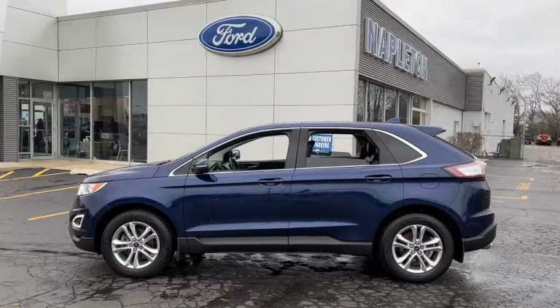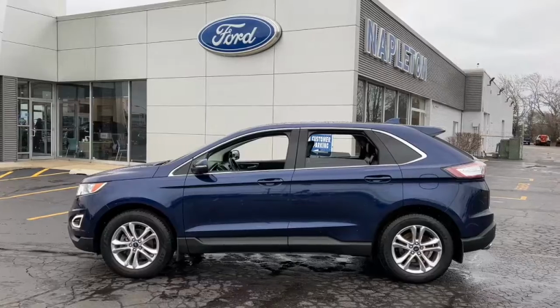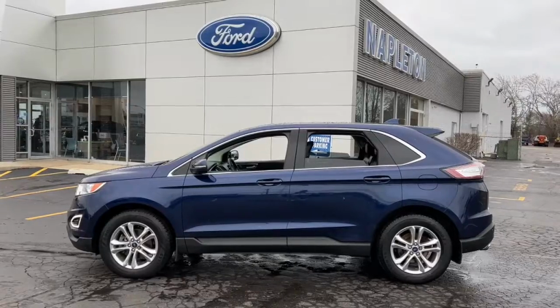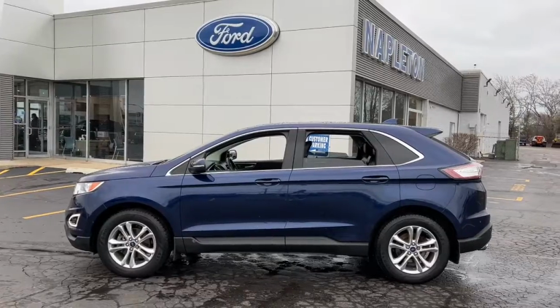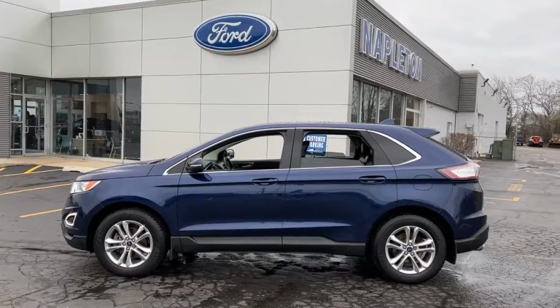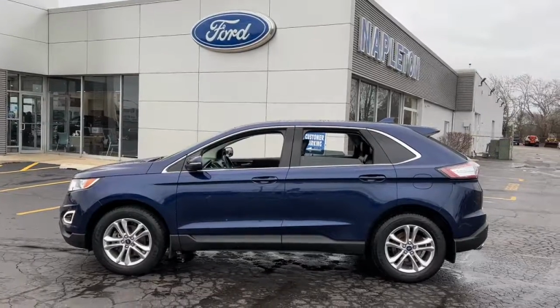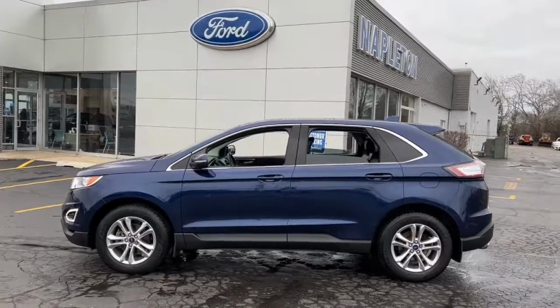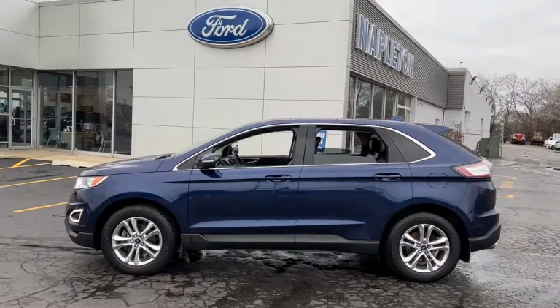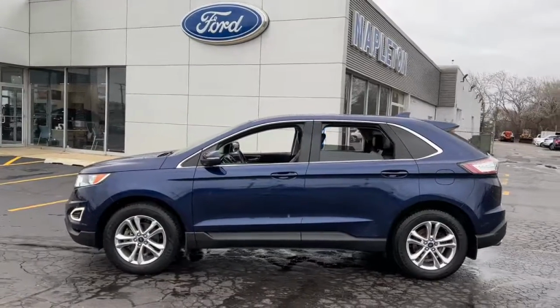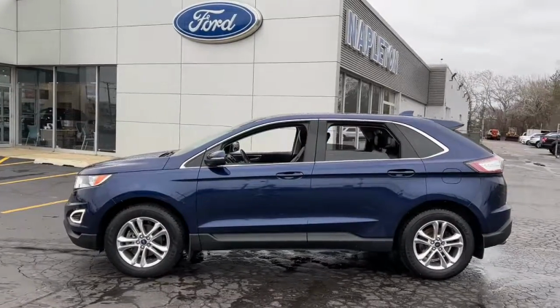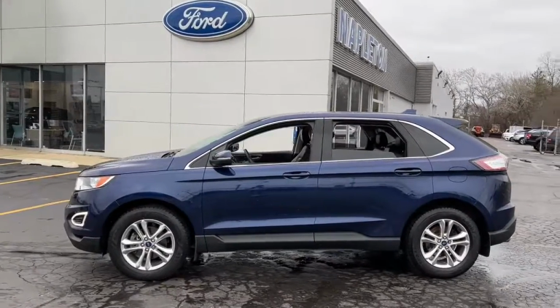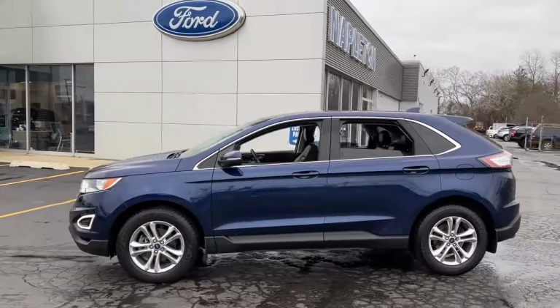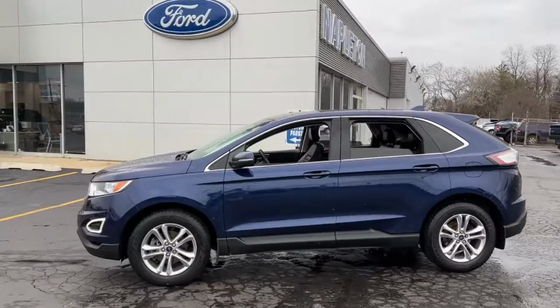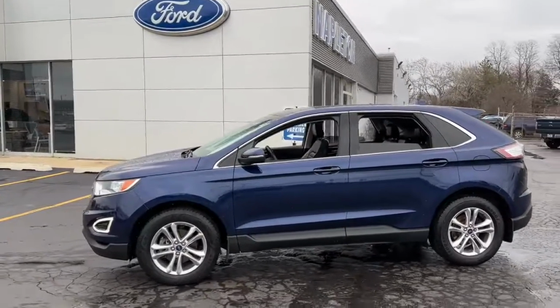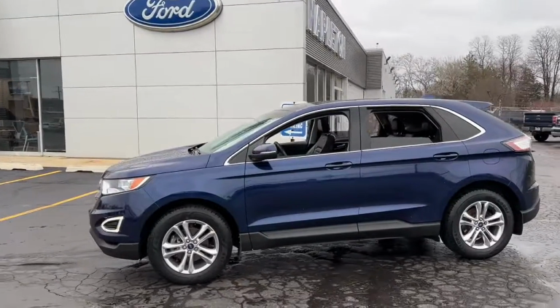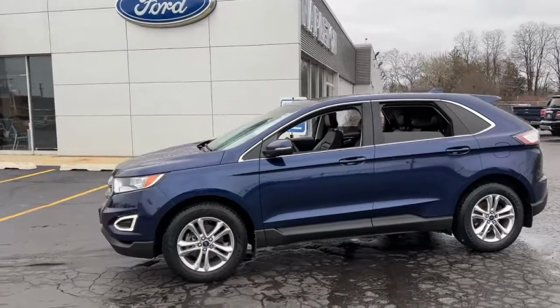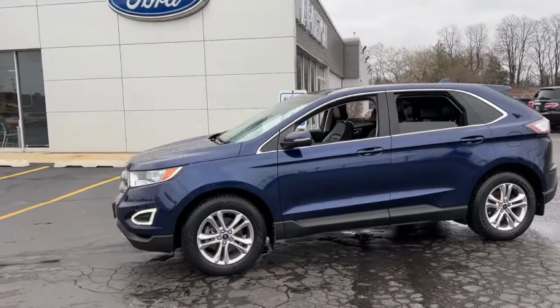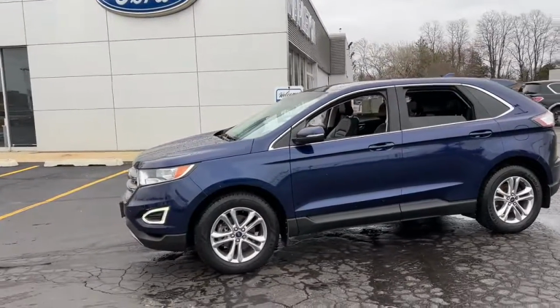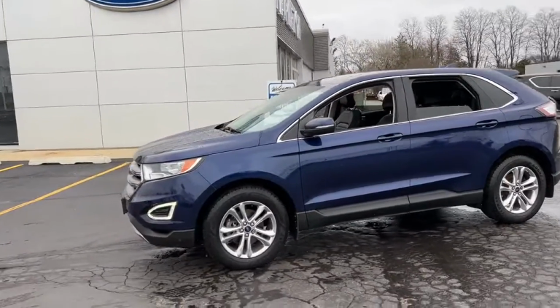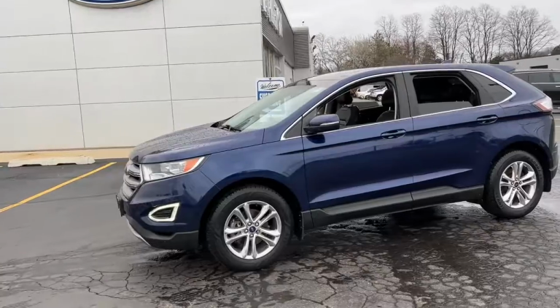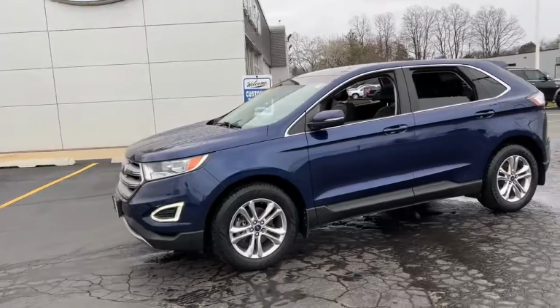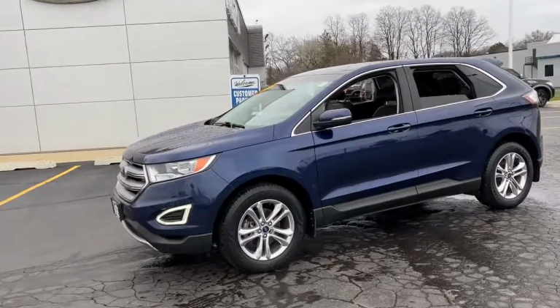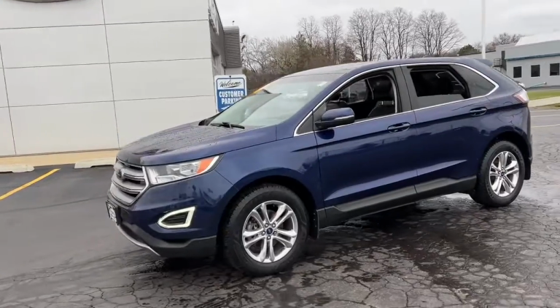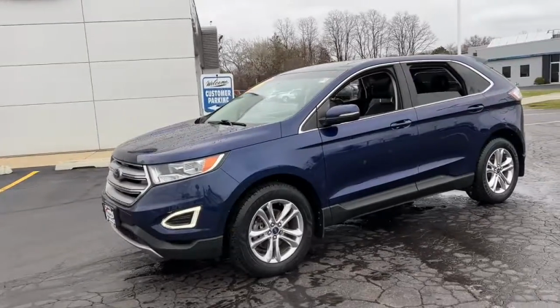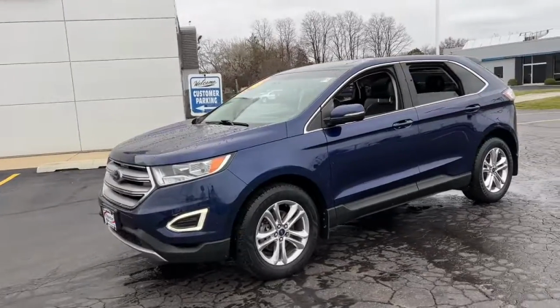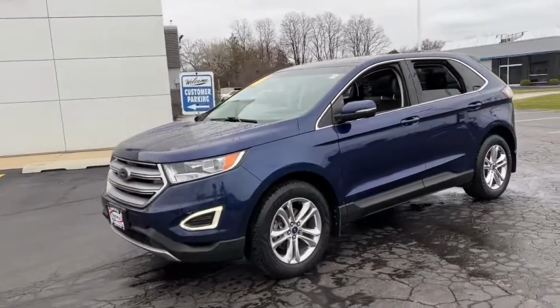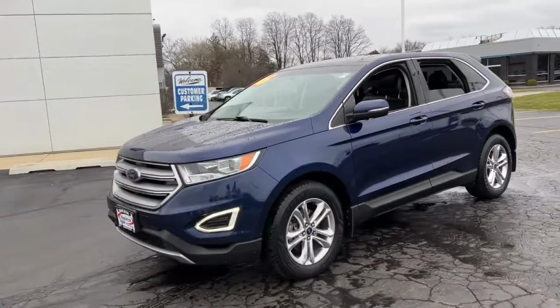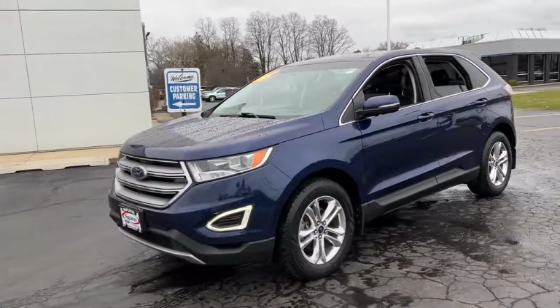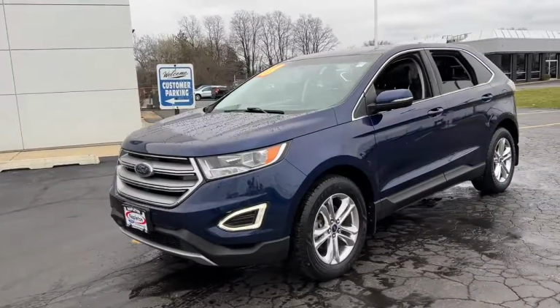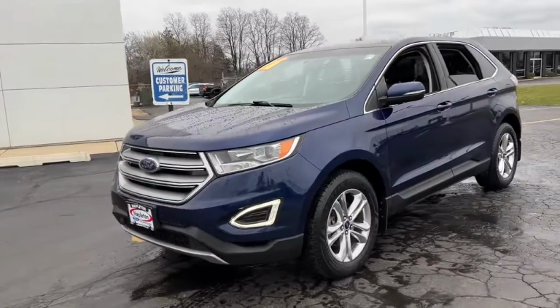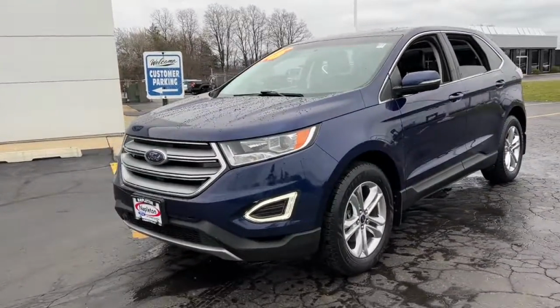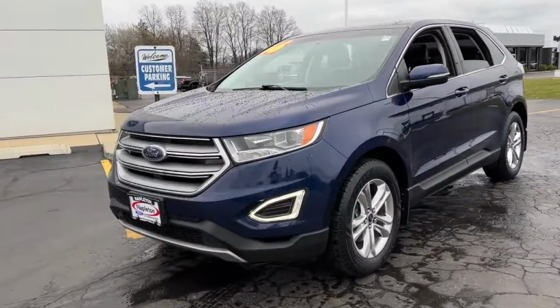You just found the 2016 Ford Edge. With less than 80,000 miles on the odometer, this vehicle provides excellent value.